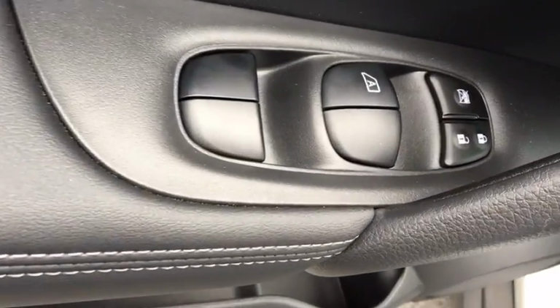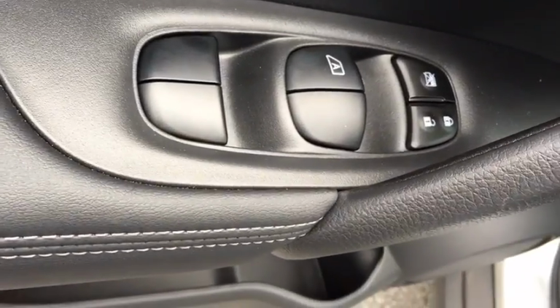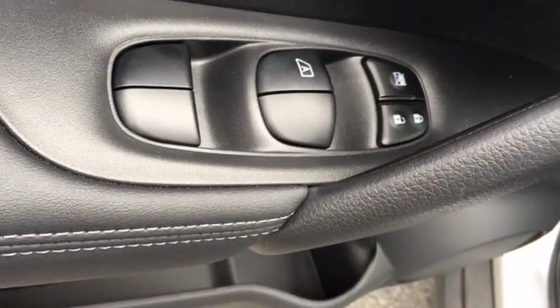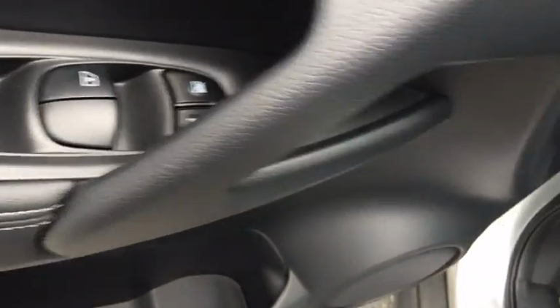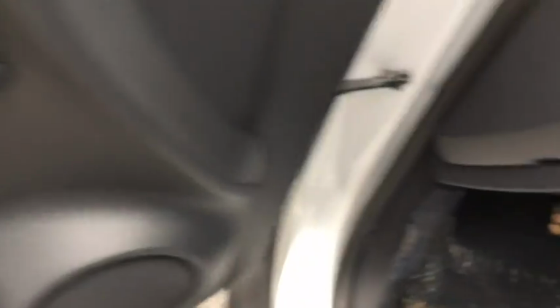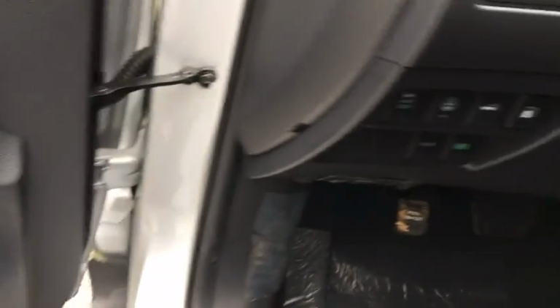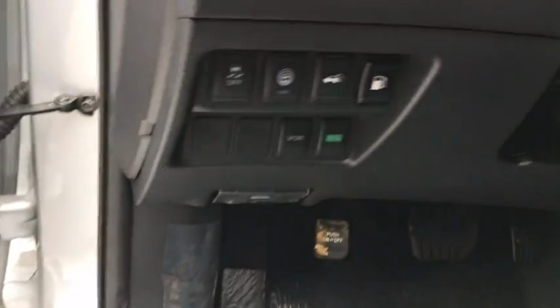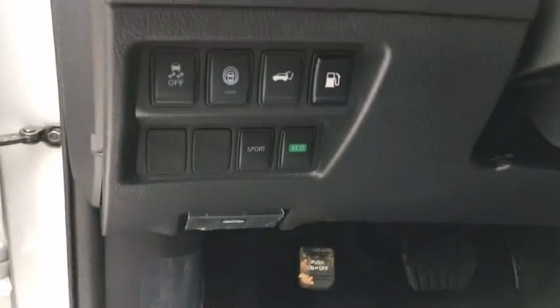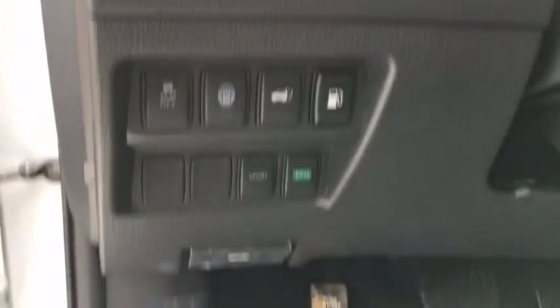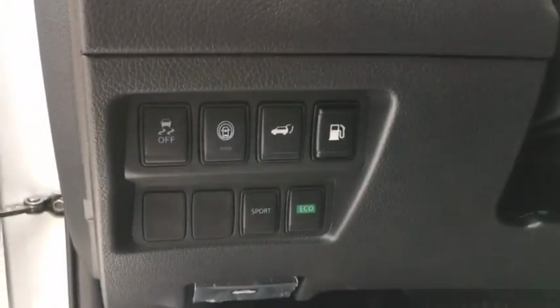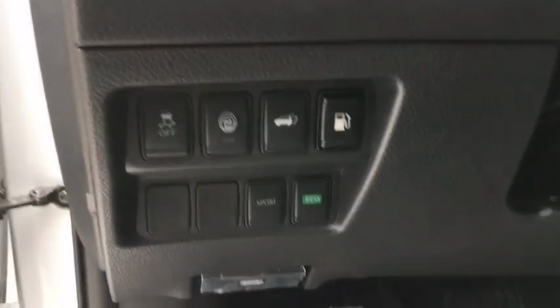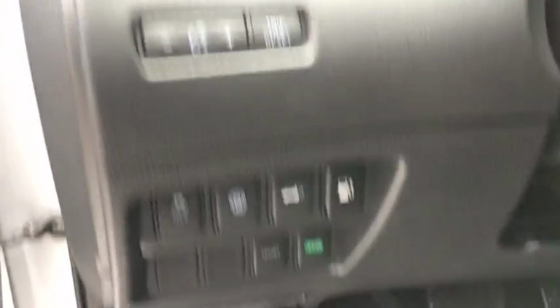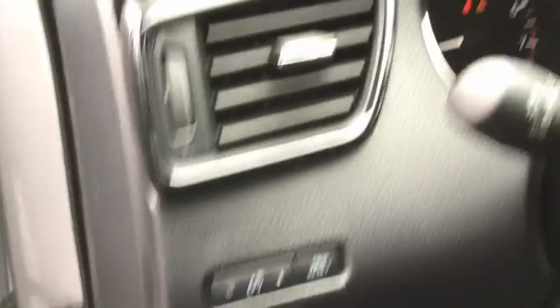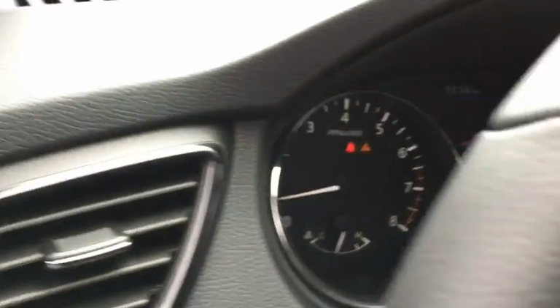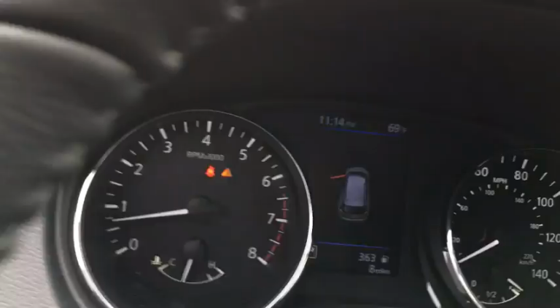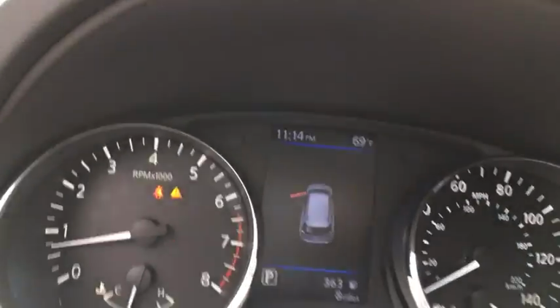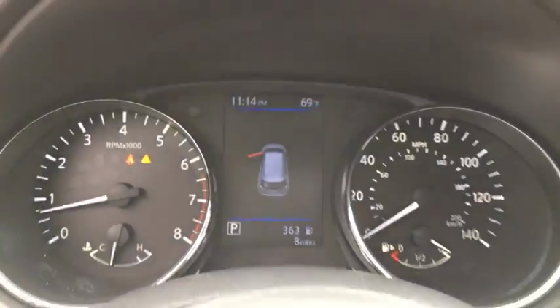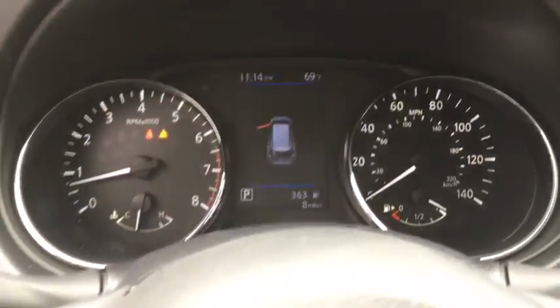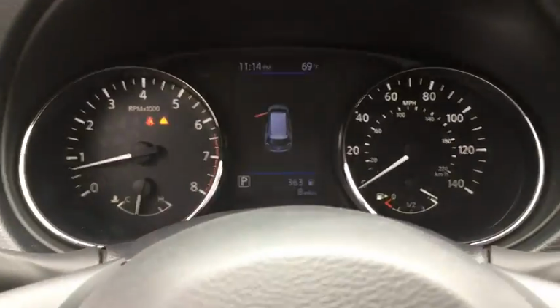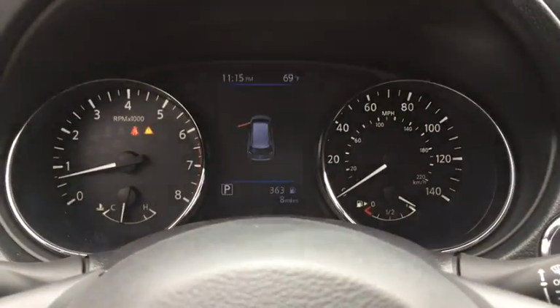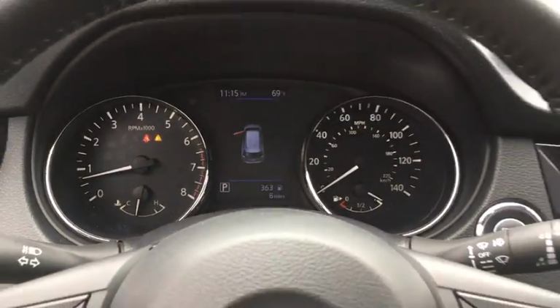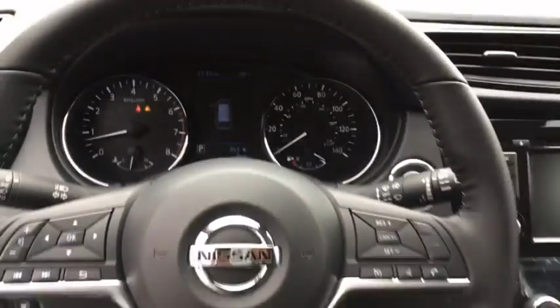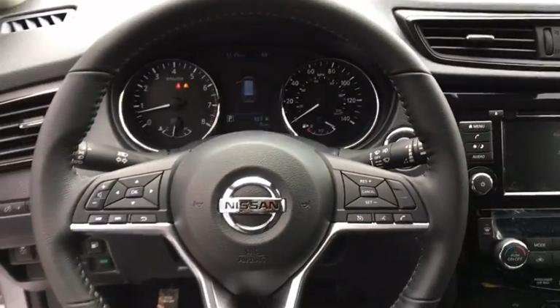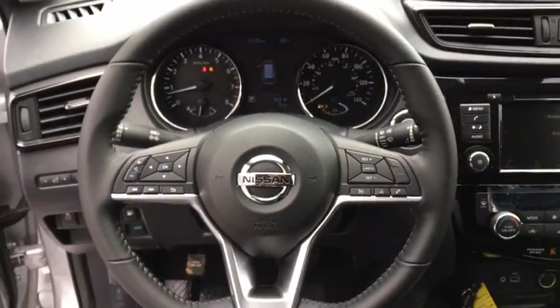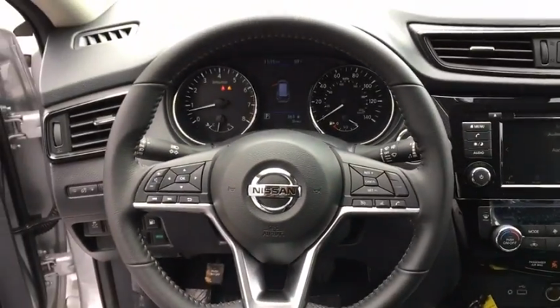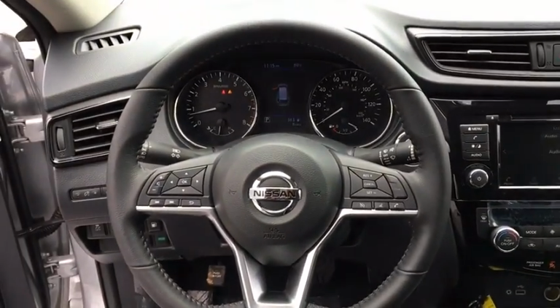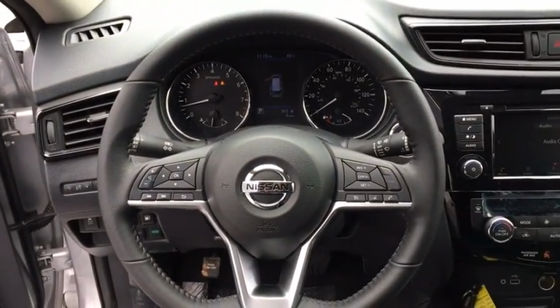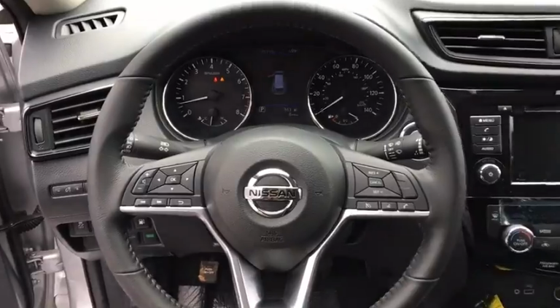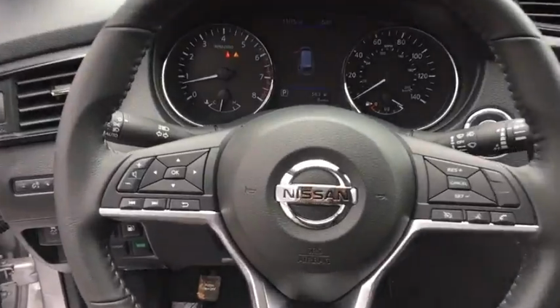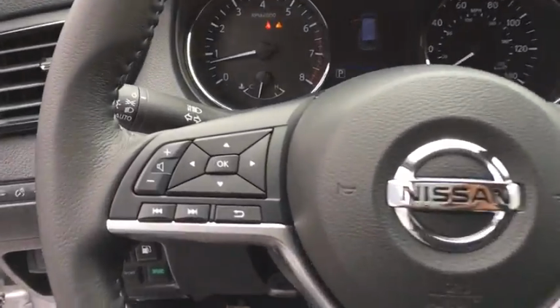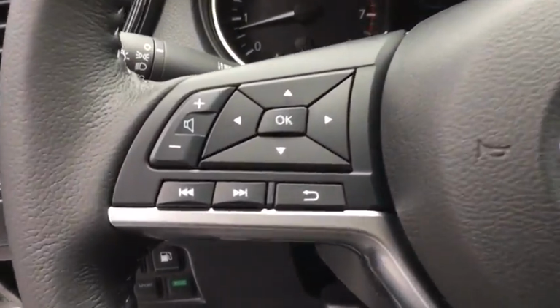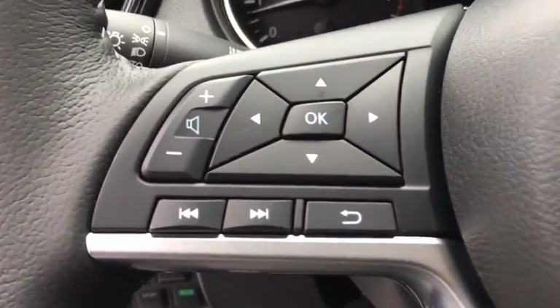Security system, trip computer, heated front seats, CD player, electronic stability control, power windows, remote keyless entry, tachometer, panic alarm, brake assist, overhead console.